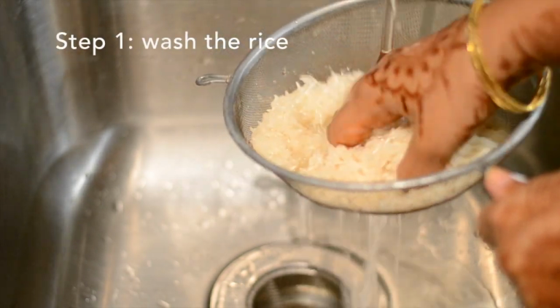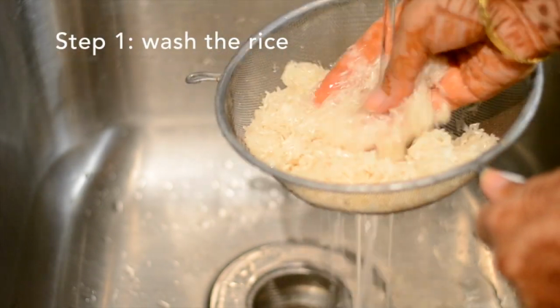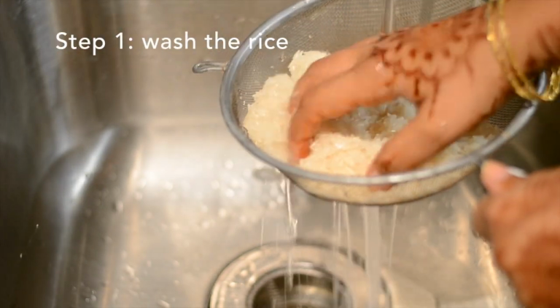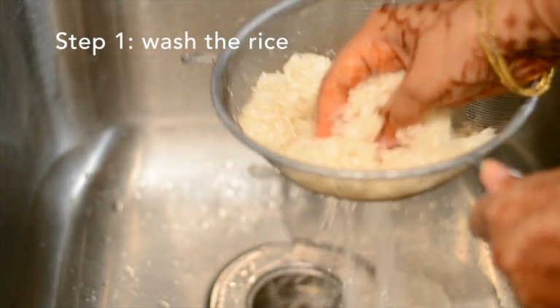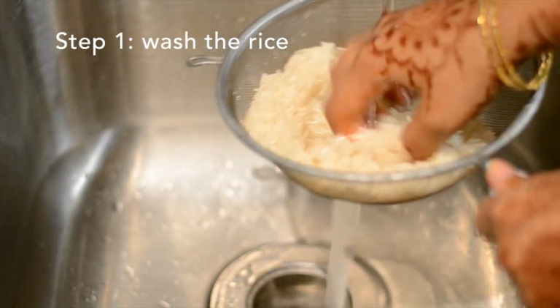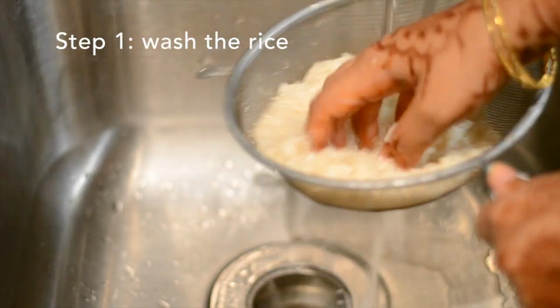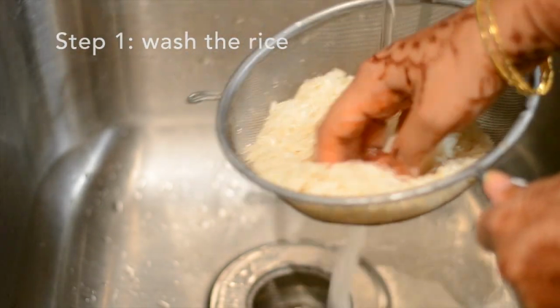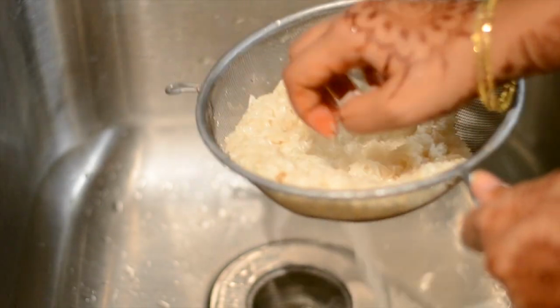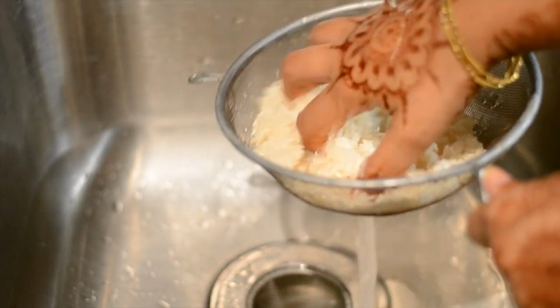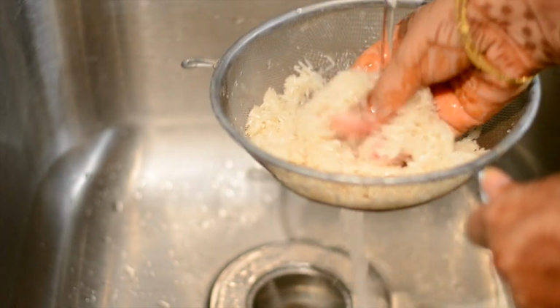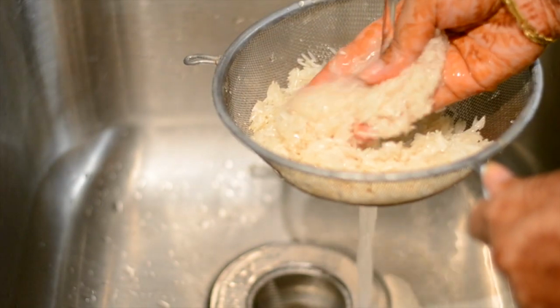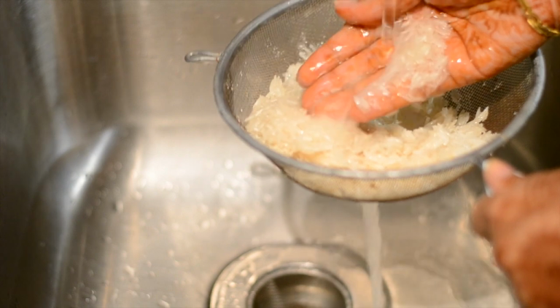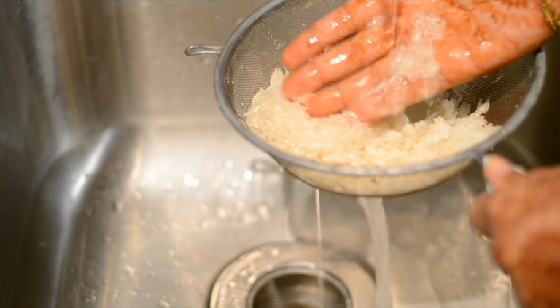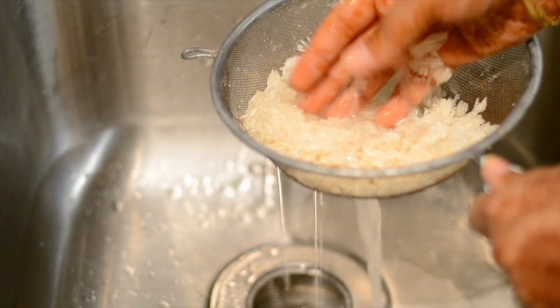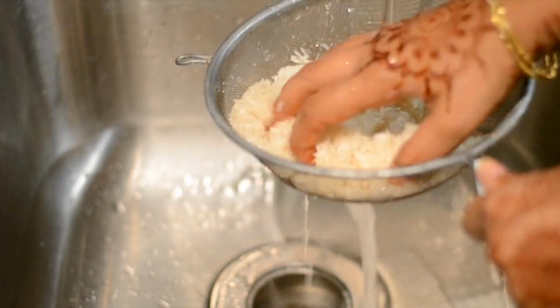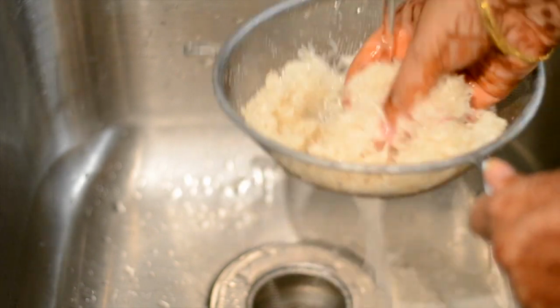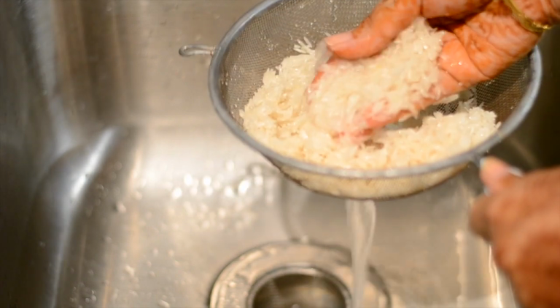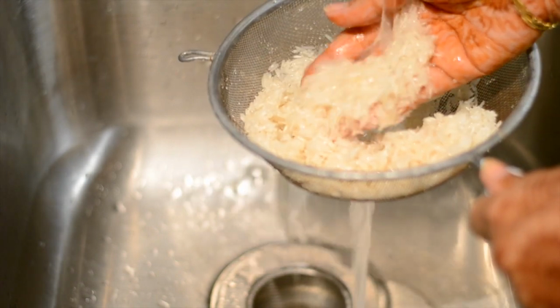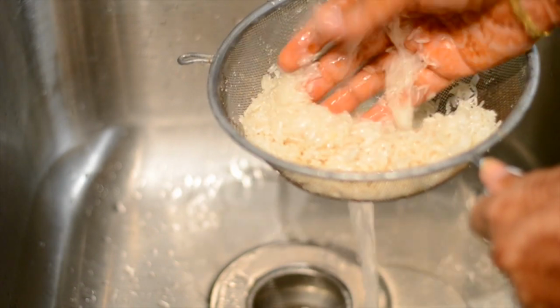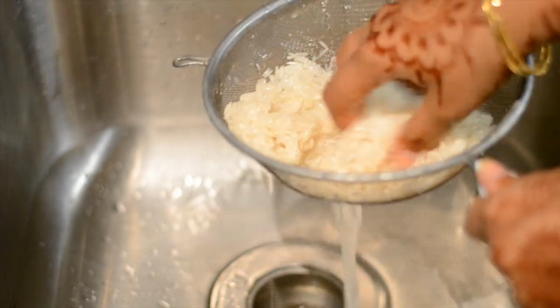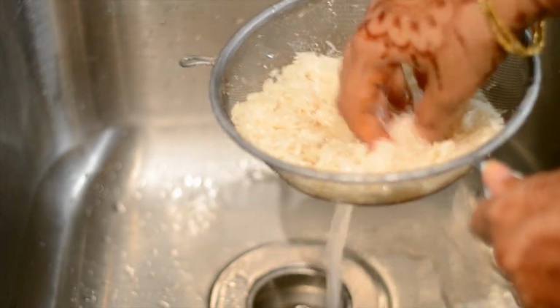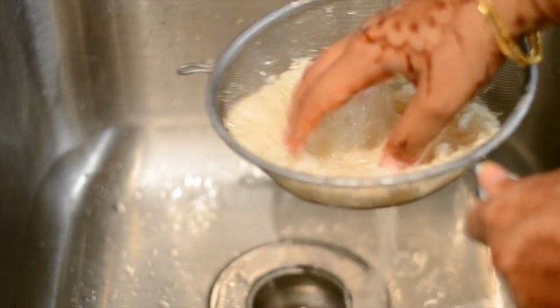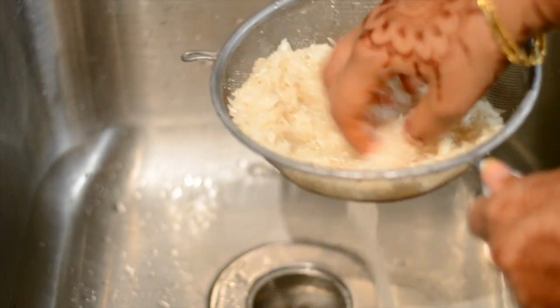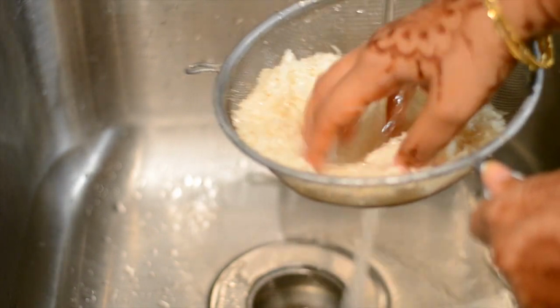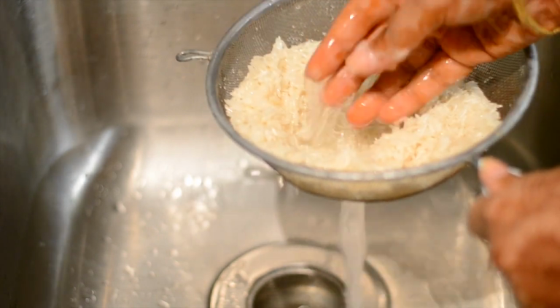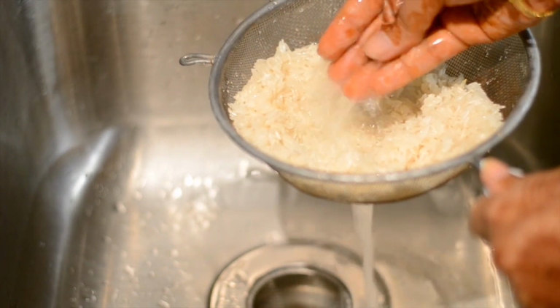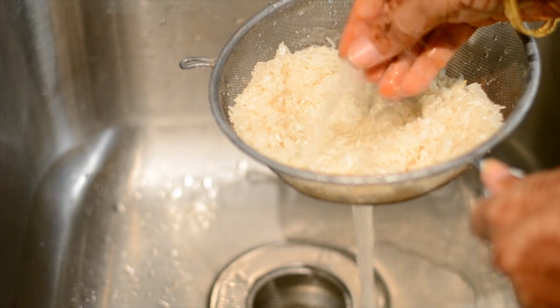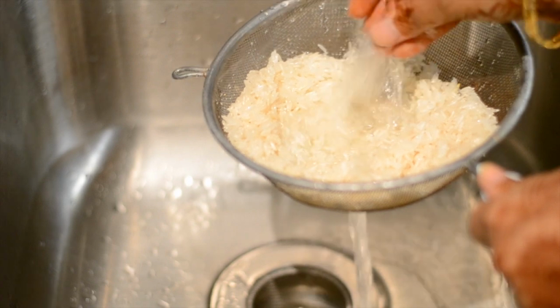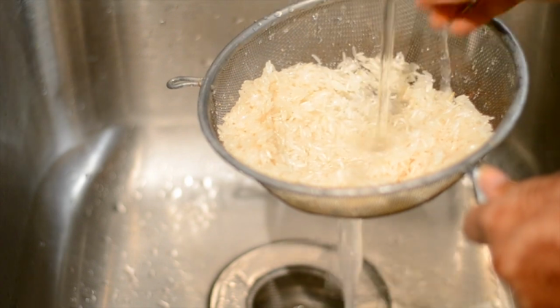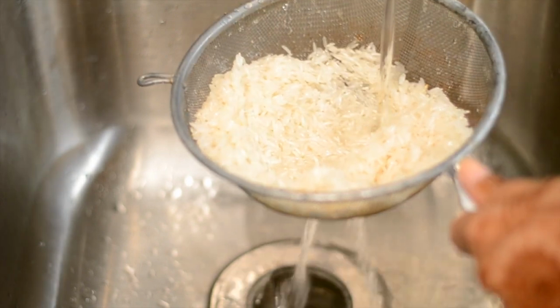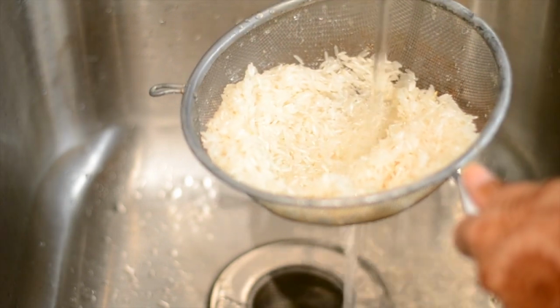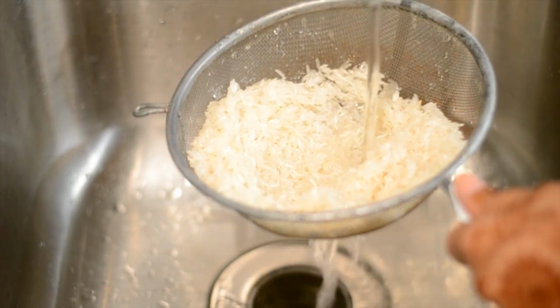The first step is to wash the rice. You can do this in a bowl, a colander, or in a strainer like I'm doing. Just wash it for a good three to four minutes and that should be clean enough.